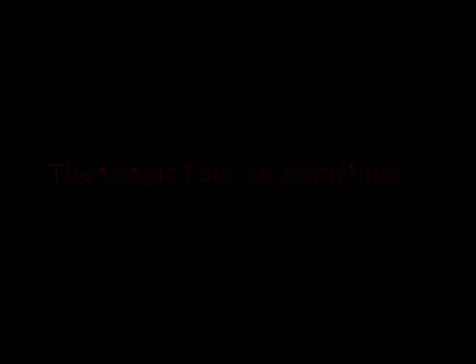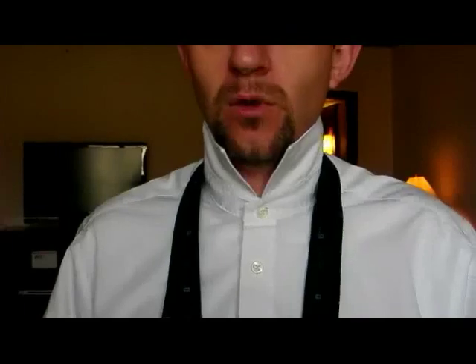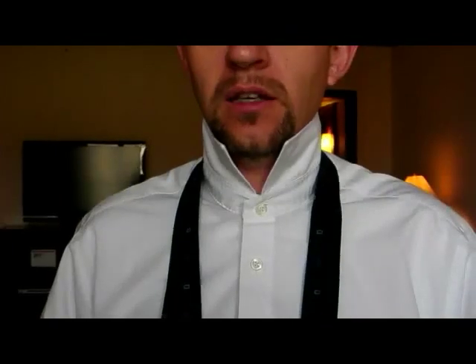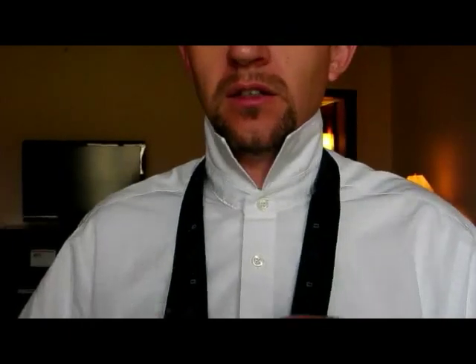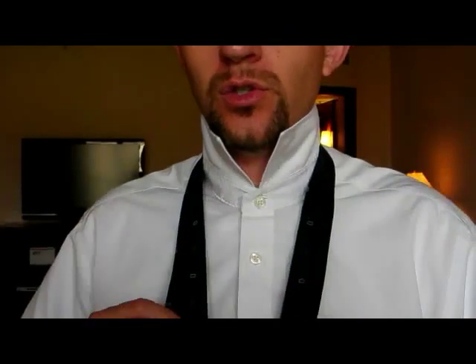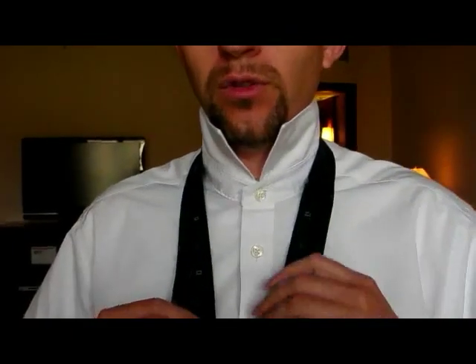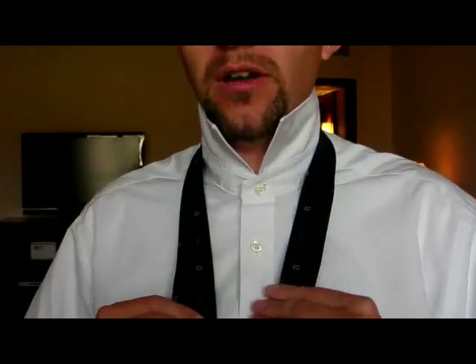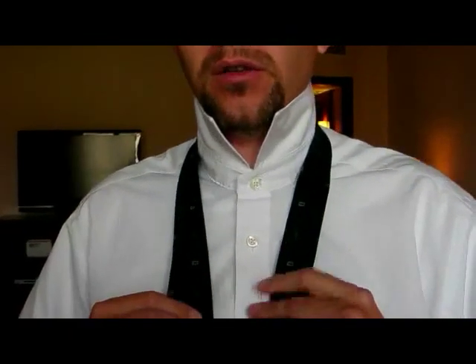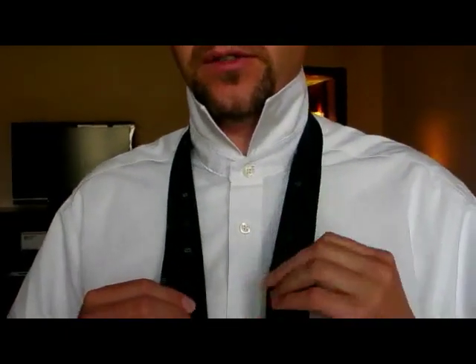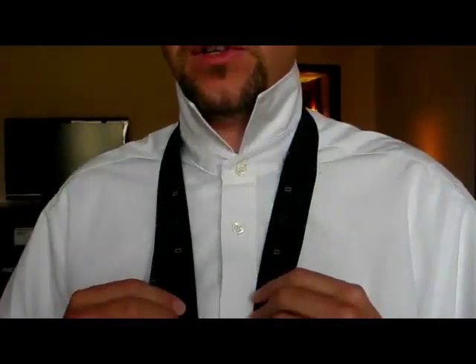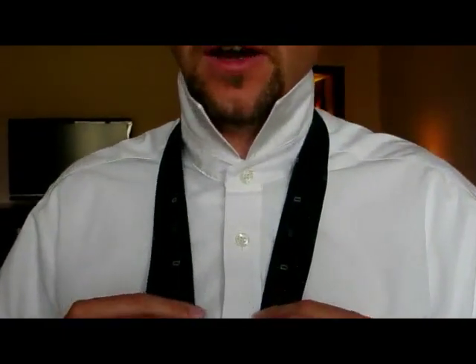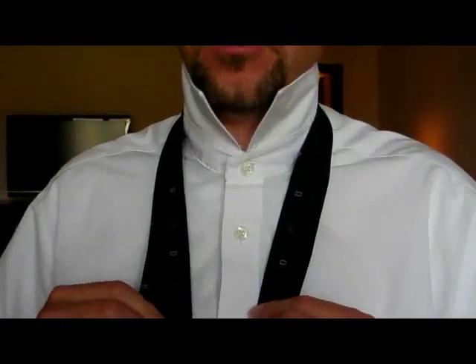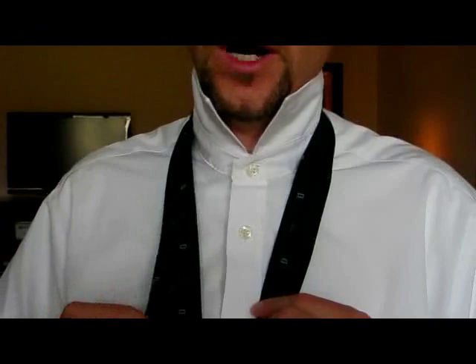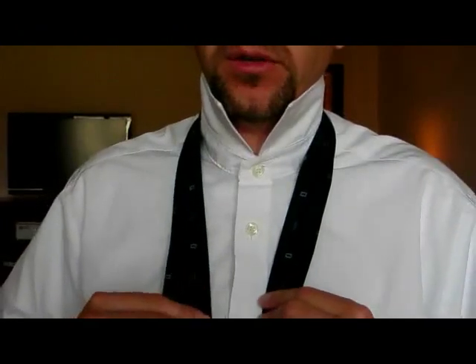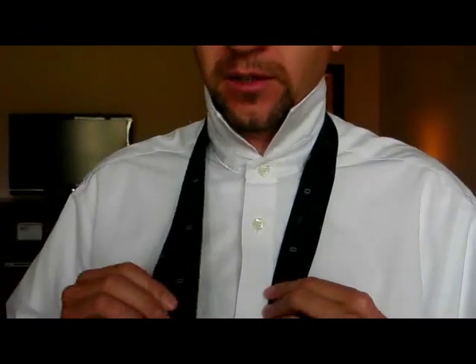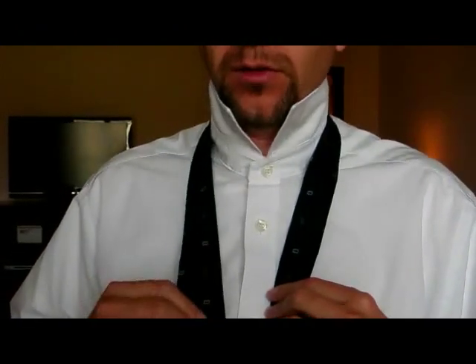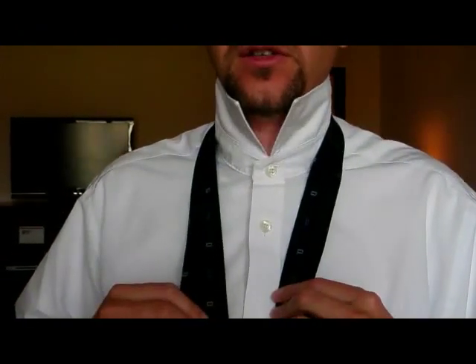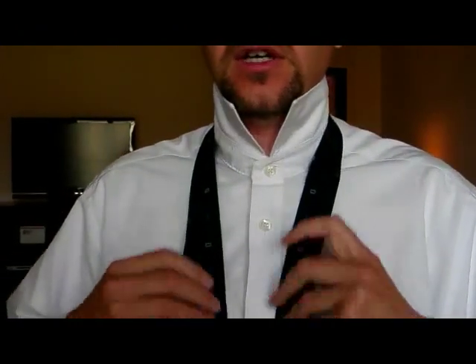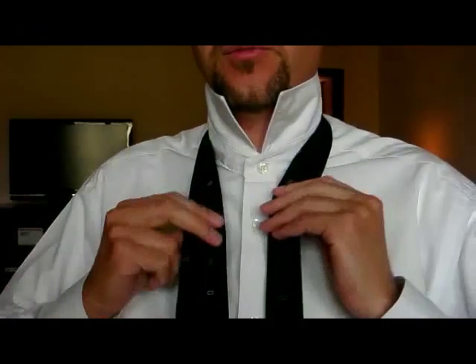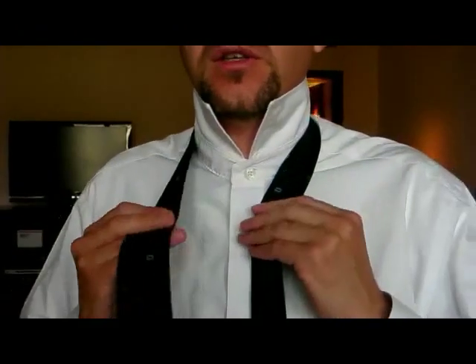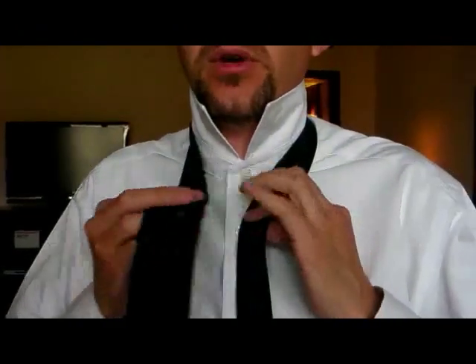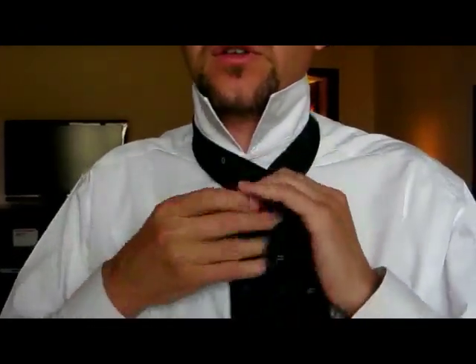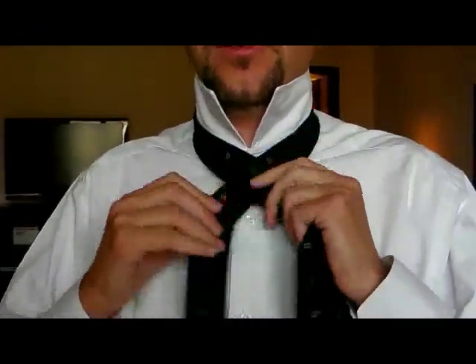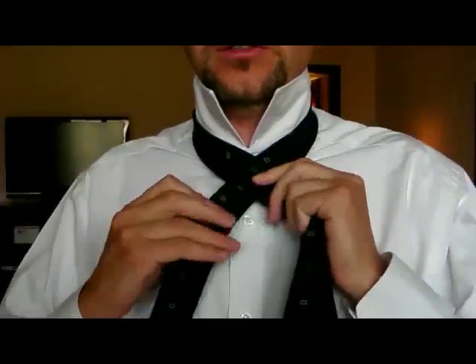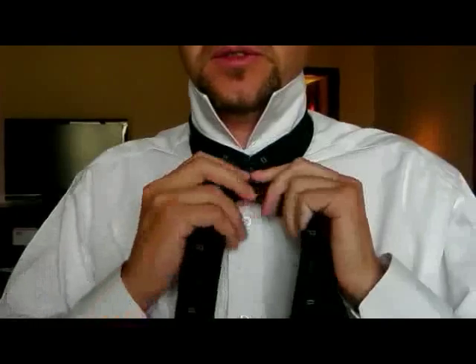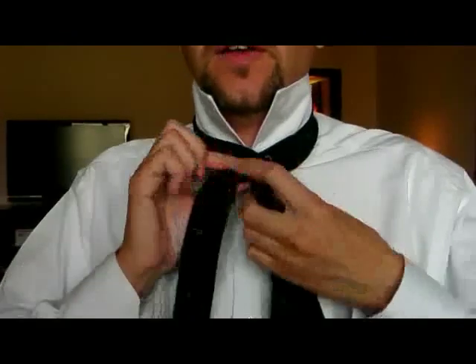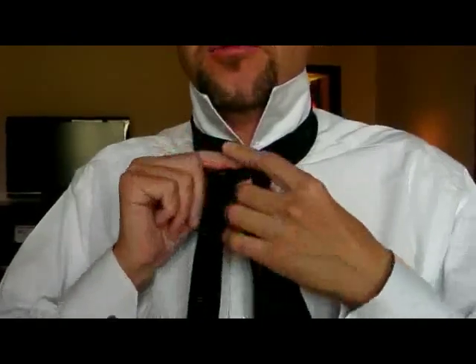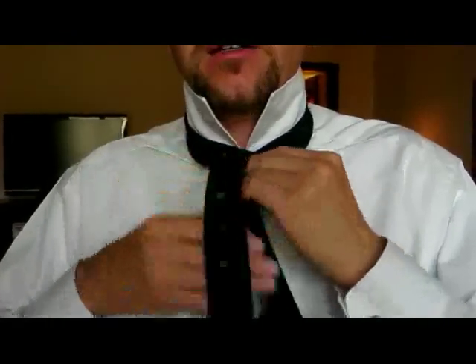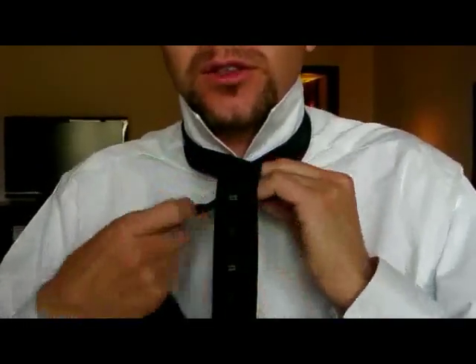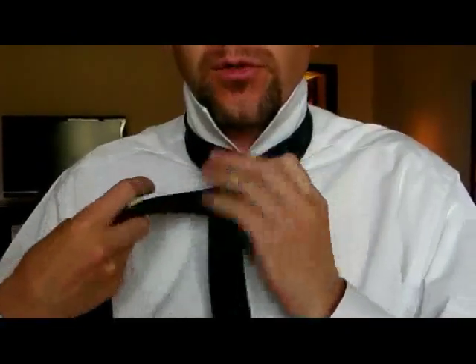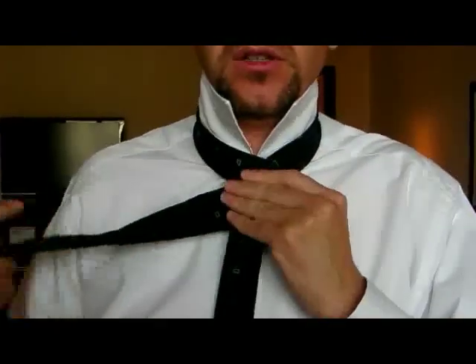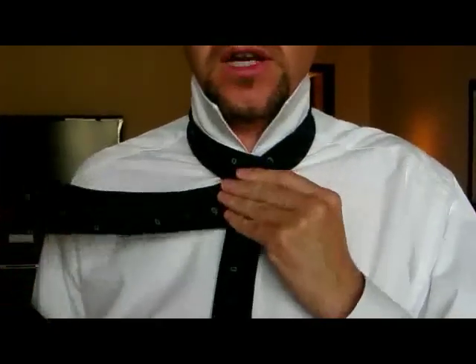This is the four in hand. You start with the narrow part of the tie on the left and the wider part of the tie on the right. Bring the wide part over the narrow part and around the back so that it reappears on the right.